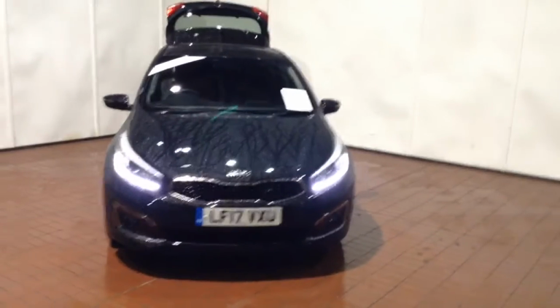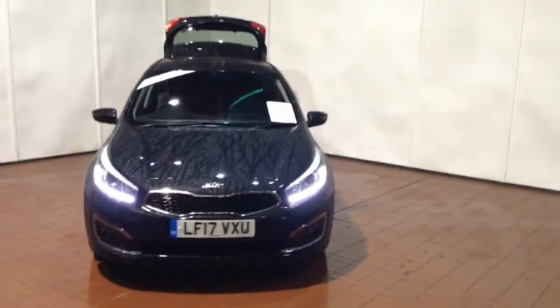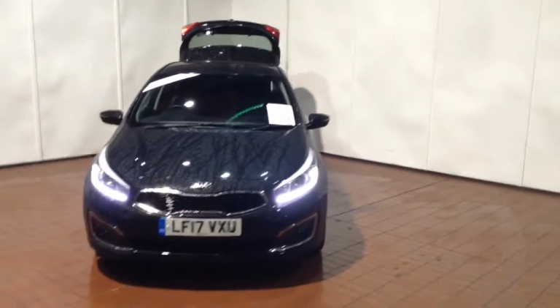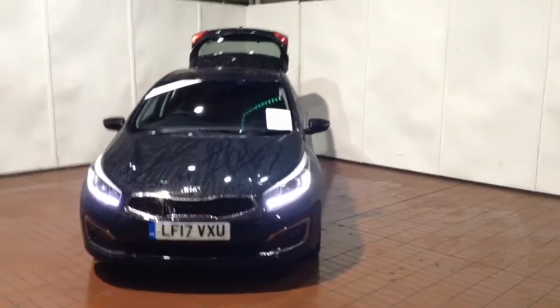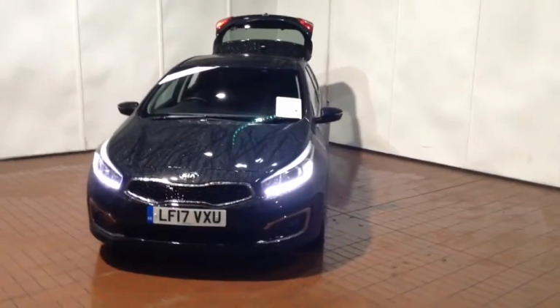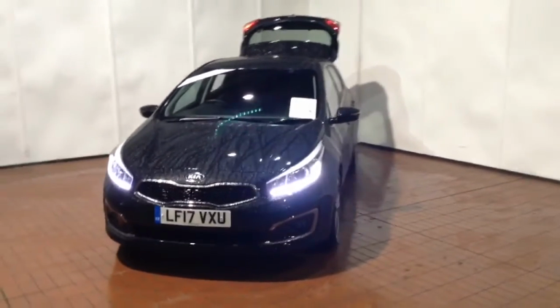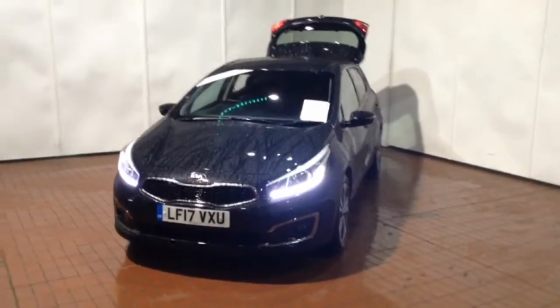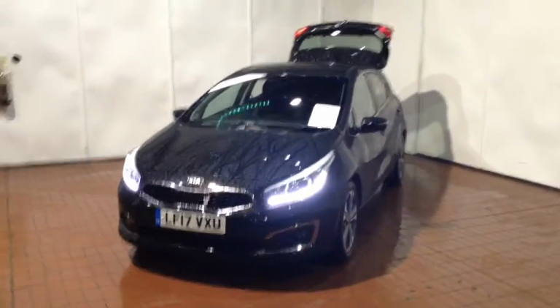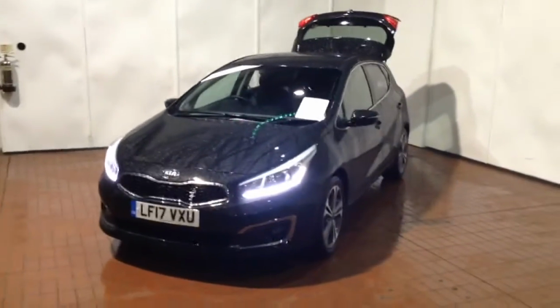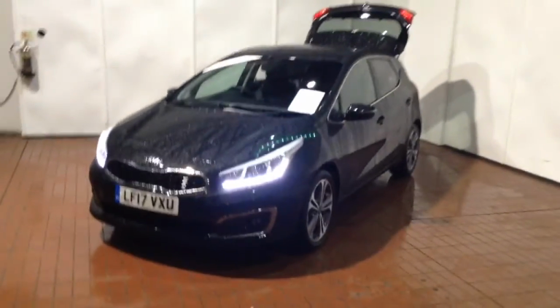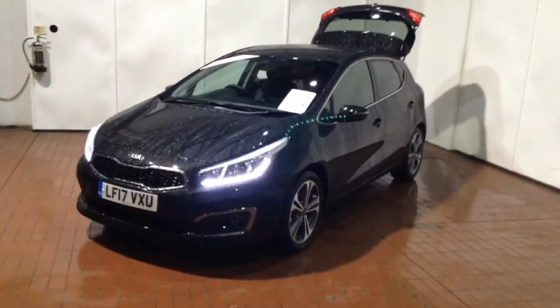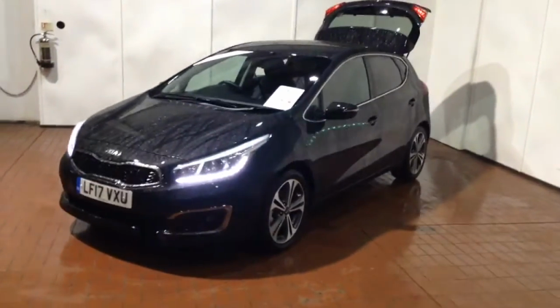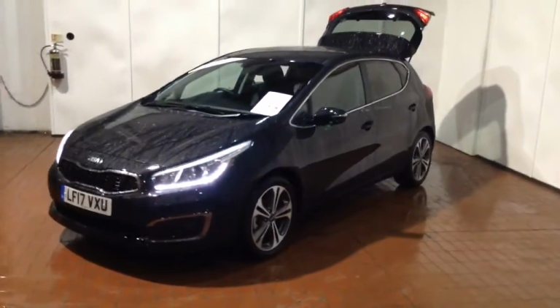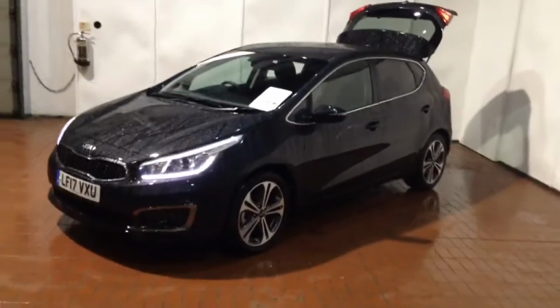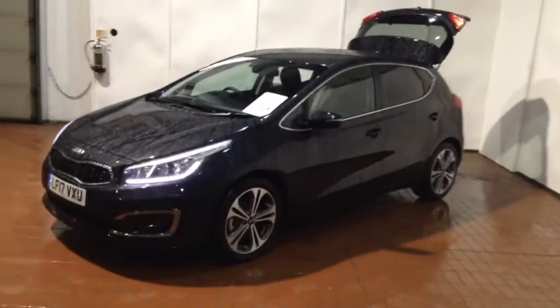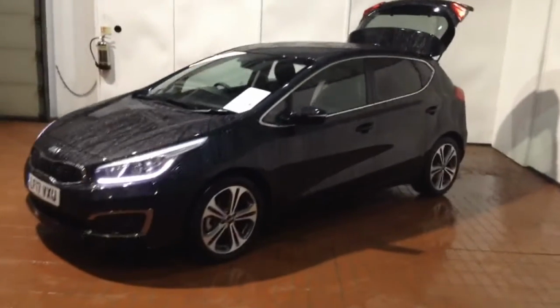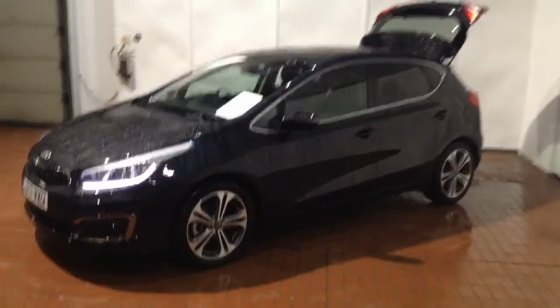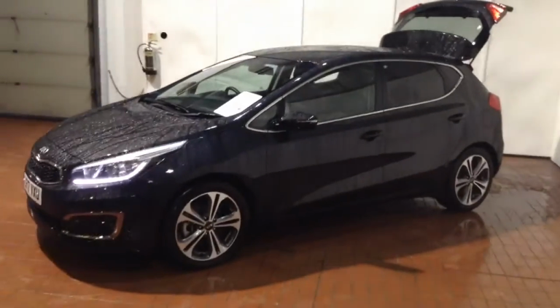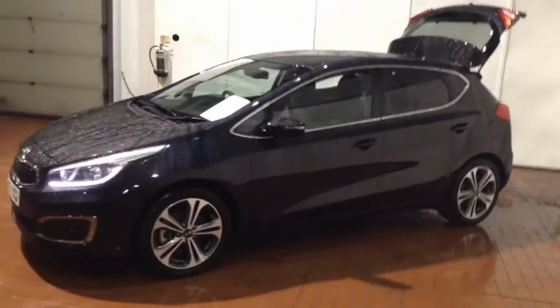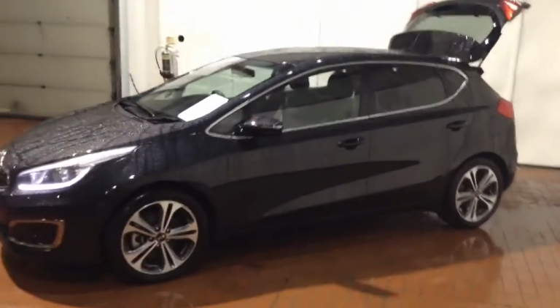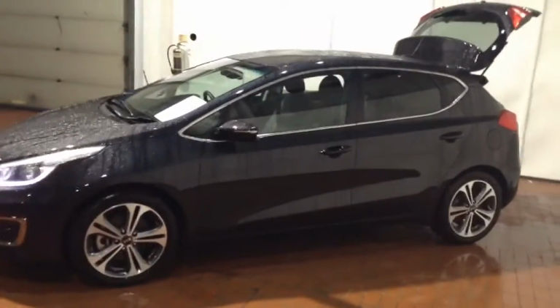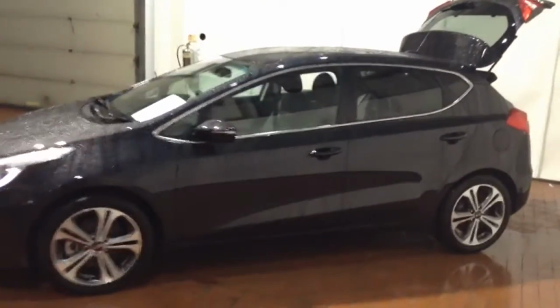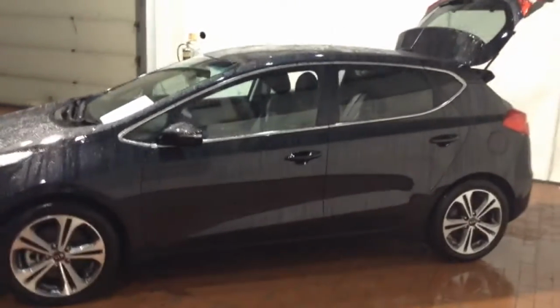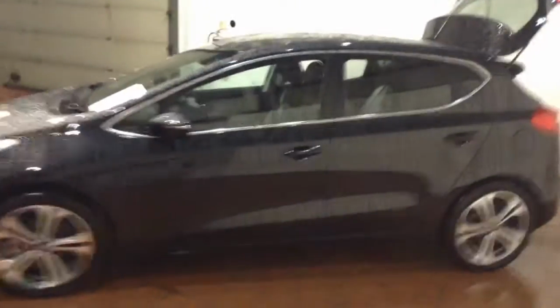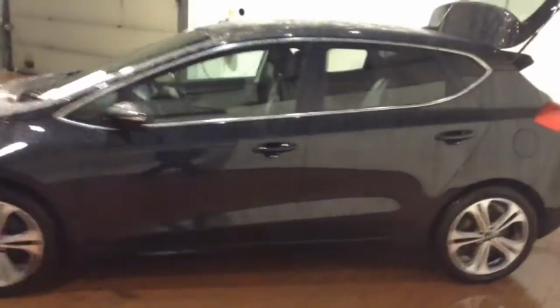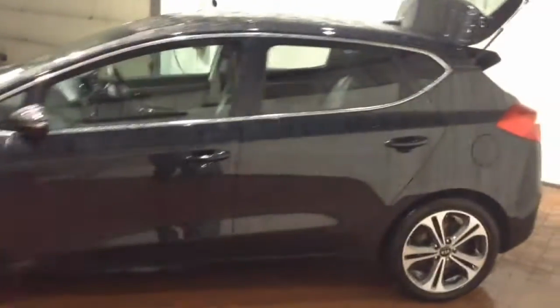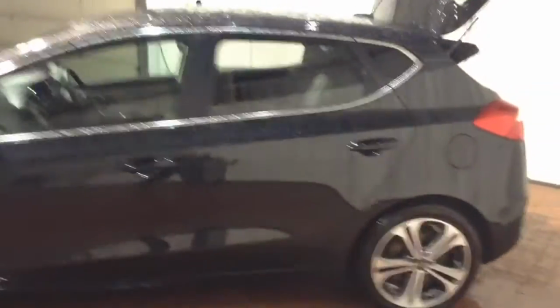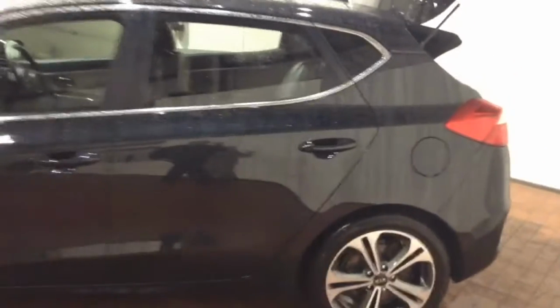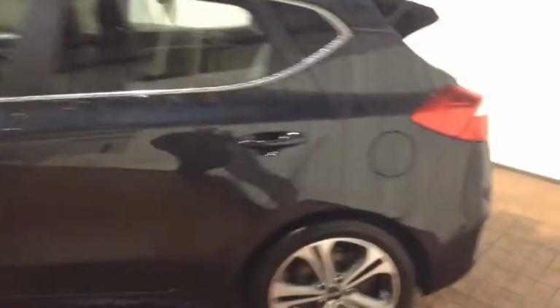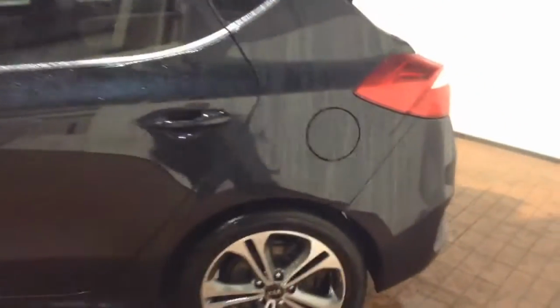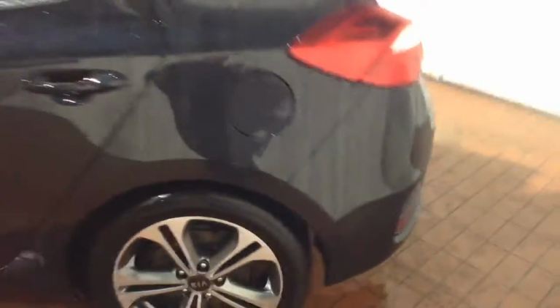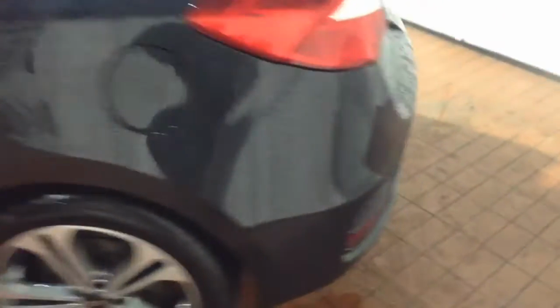This vehicle was first registered in 2017 and has one previous owner. Your fuel economy on the vehicle will be at 72.4 mpg on a combined cycle, guaranteeing the vehicle a tax band B rating, which is £20 per year.